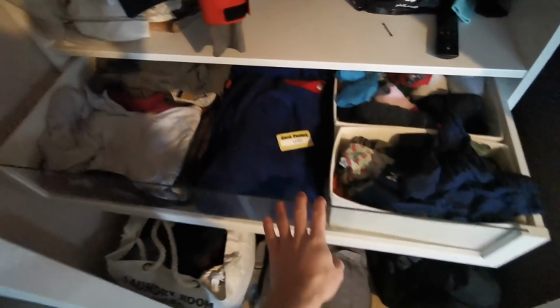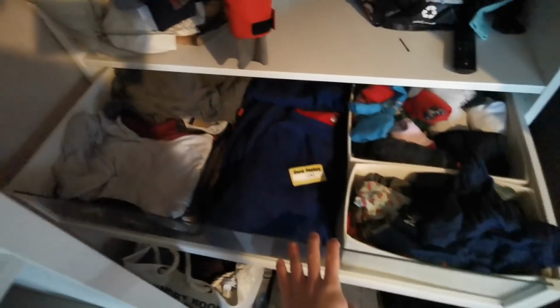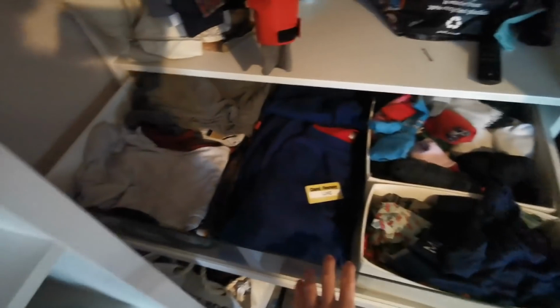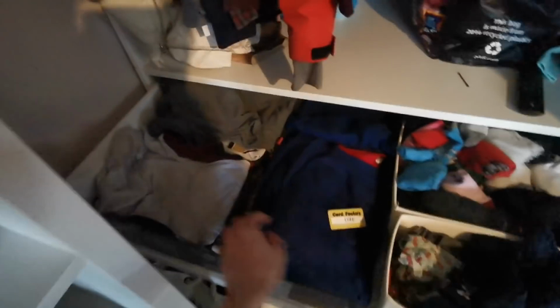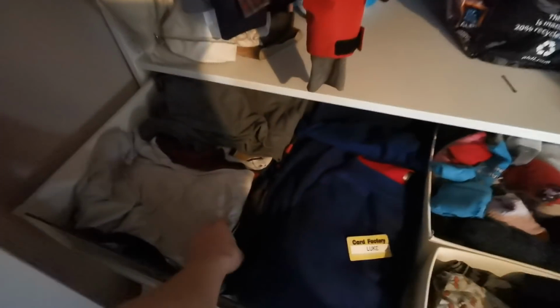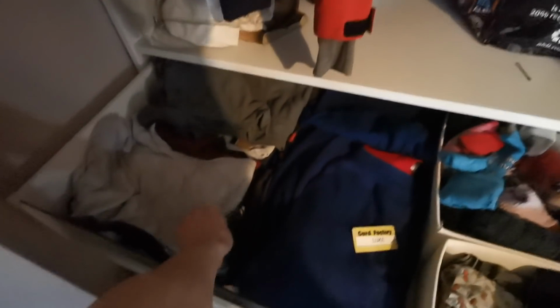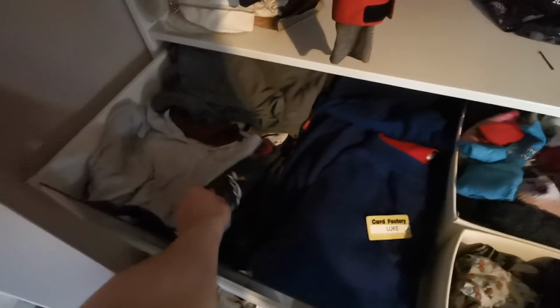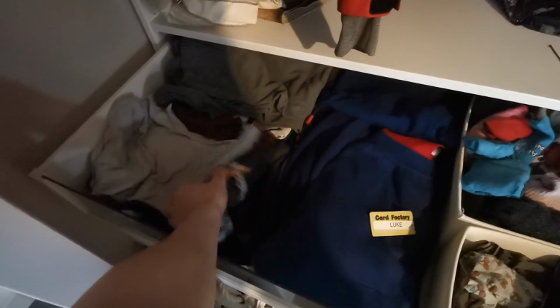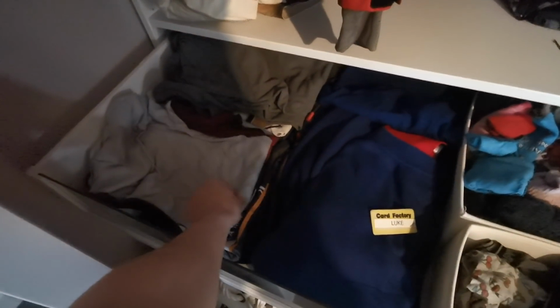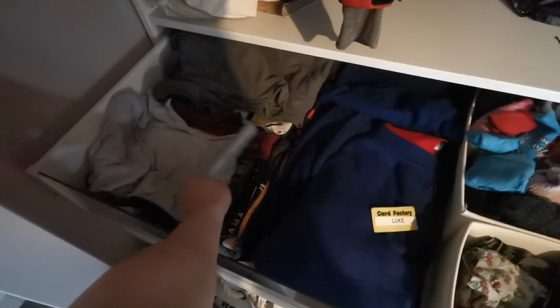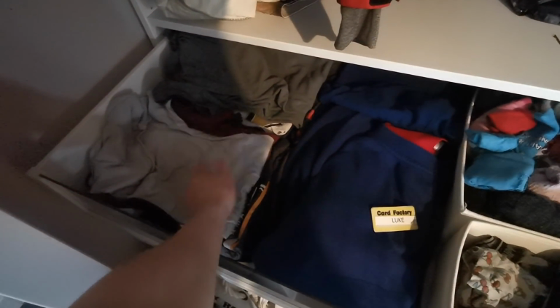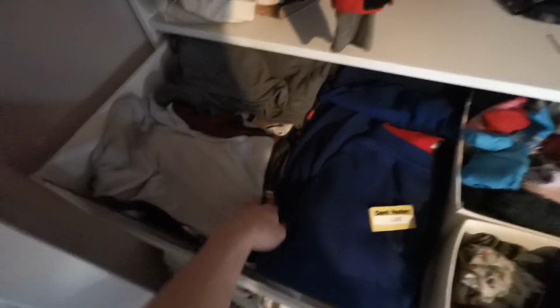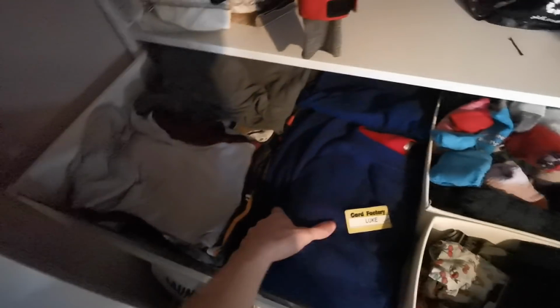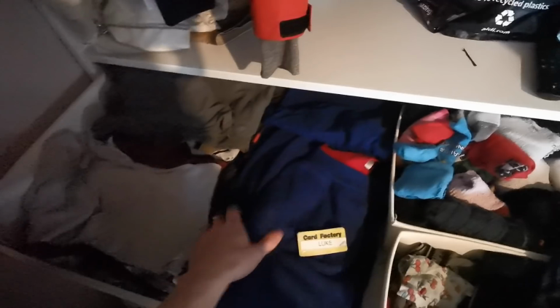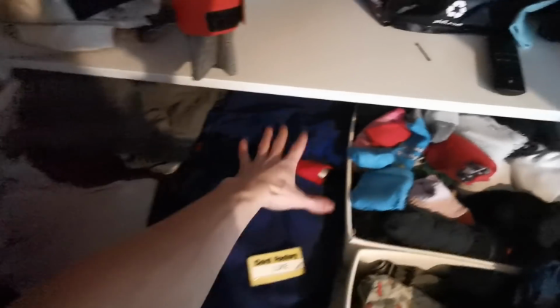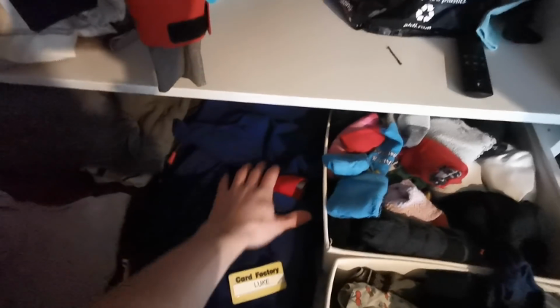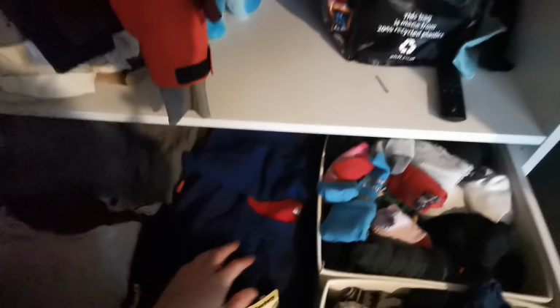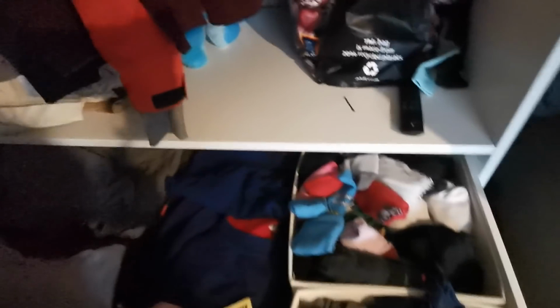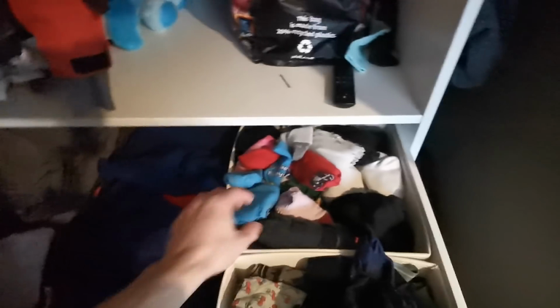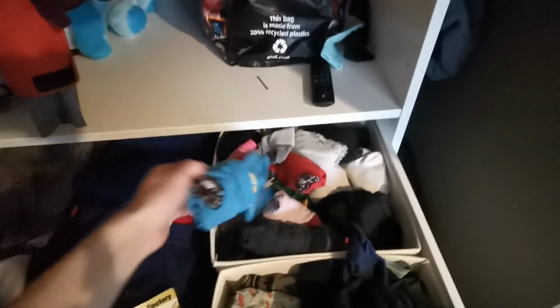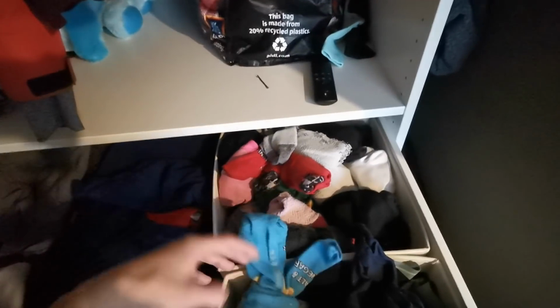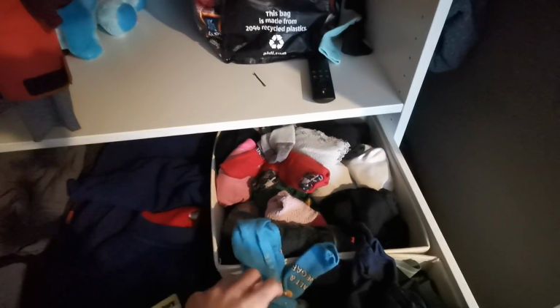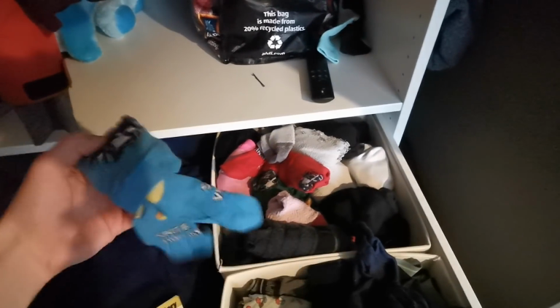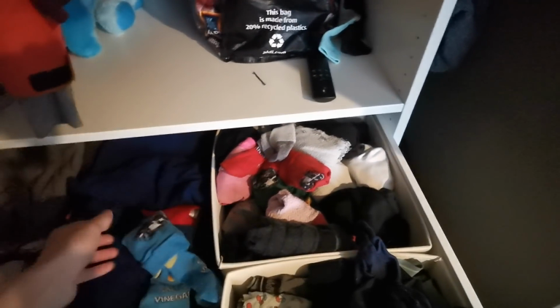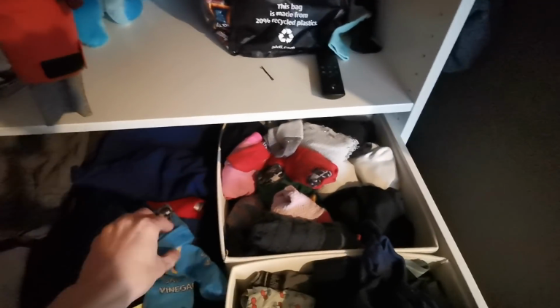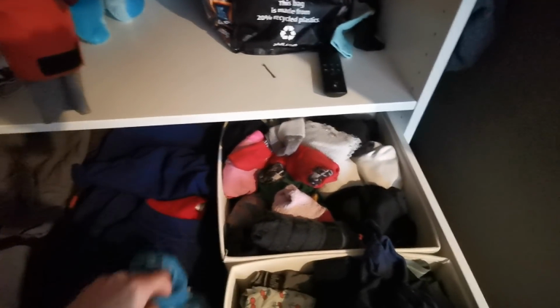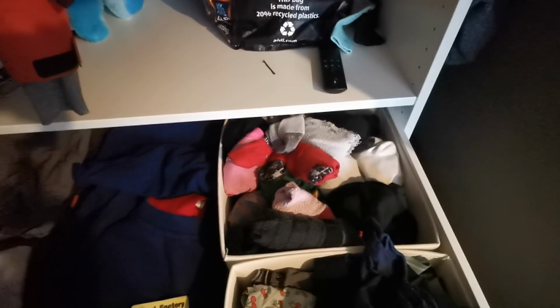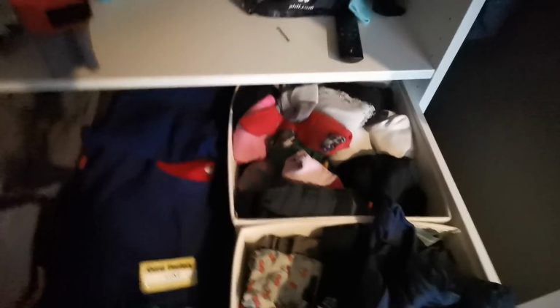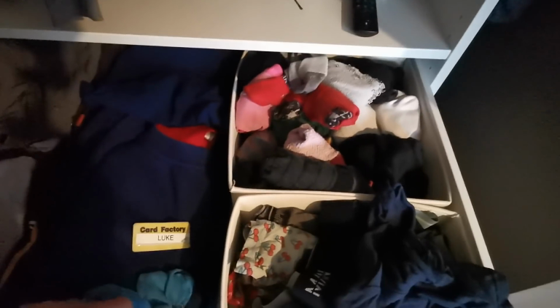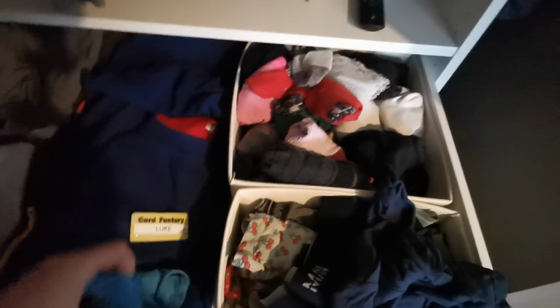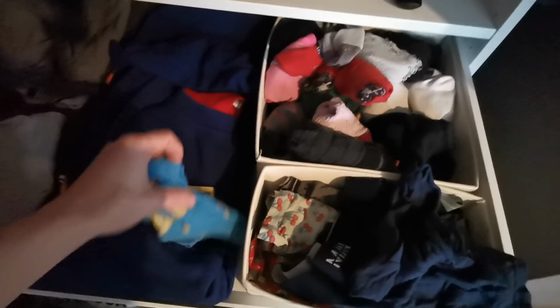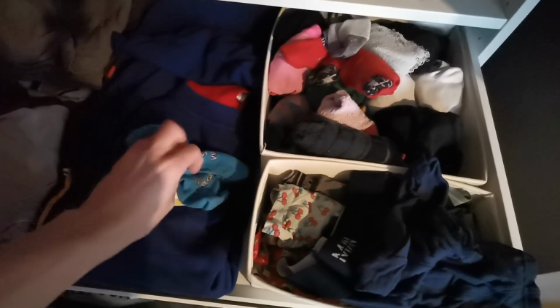In my top drawer on my left hand side, we have my t-shirts. I've recently got rid of quite a few t-shirts to make room. We have my uniform, and we have some socks and underwear — you know, just a regular men's sort of thing that you have in the top drawer.